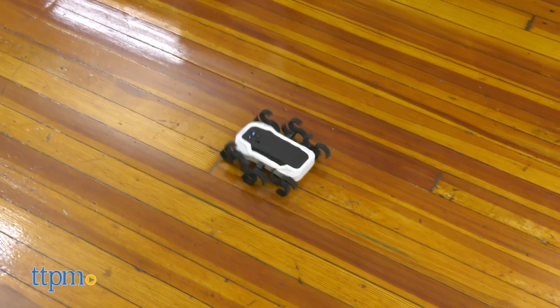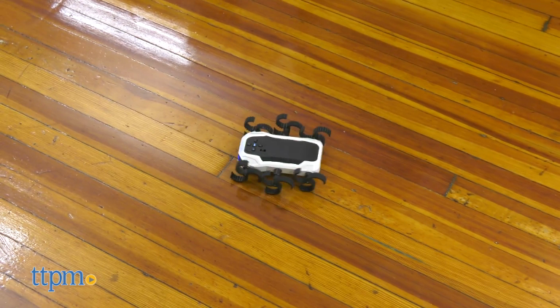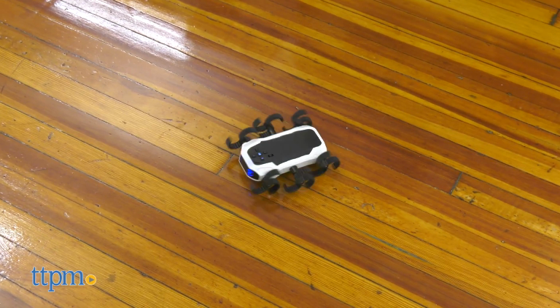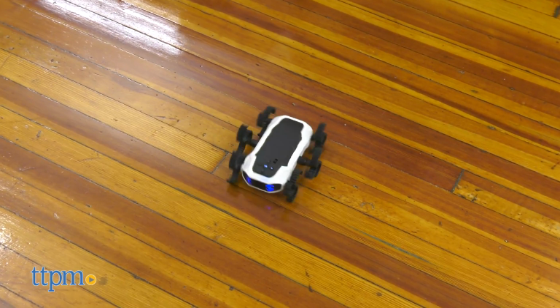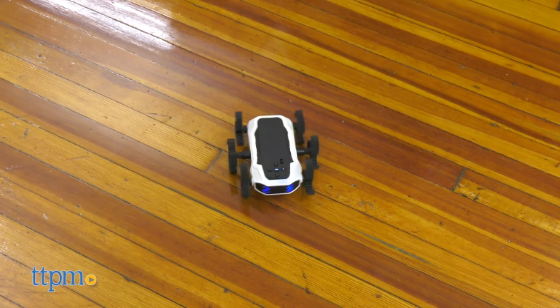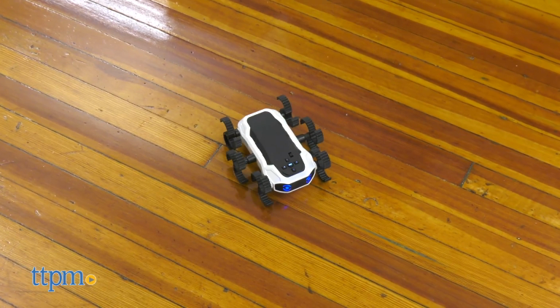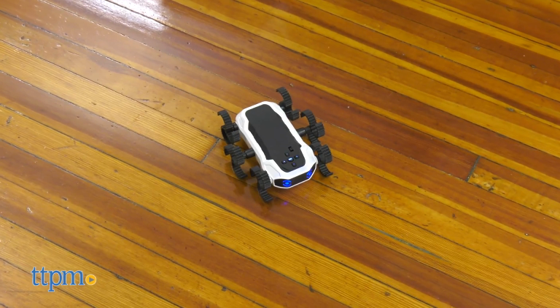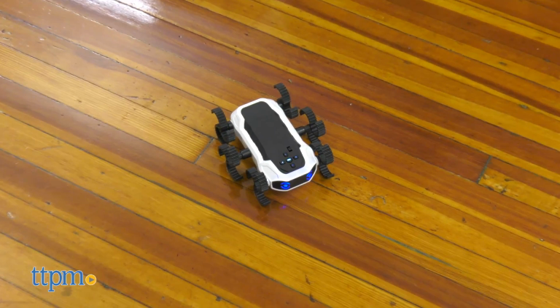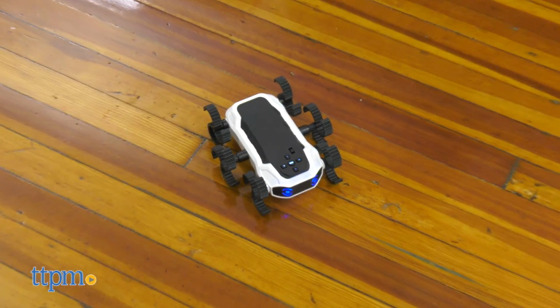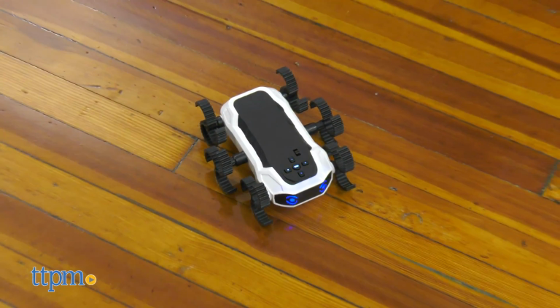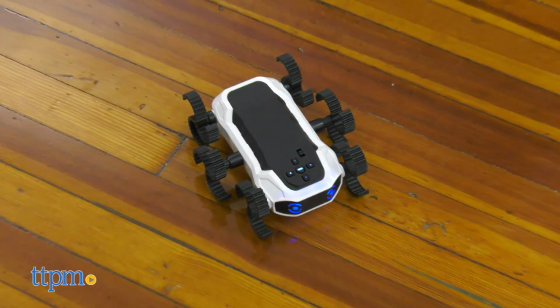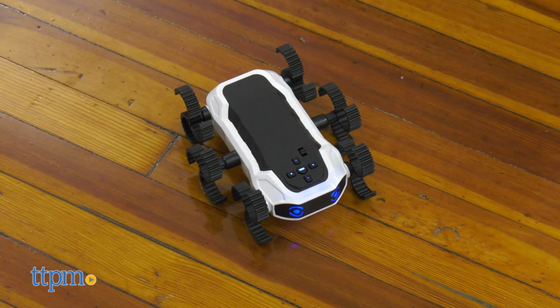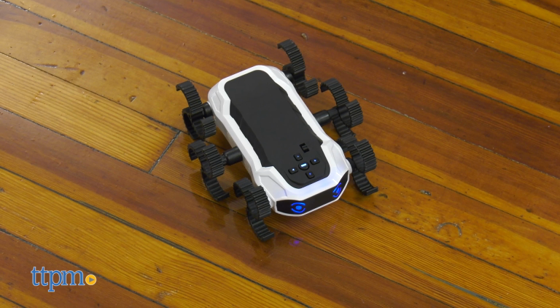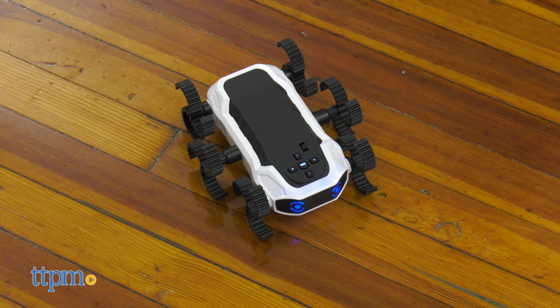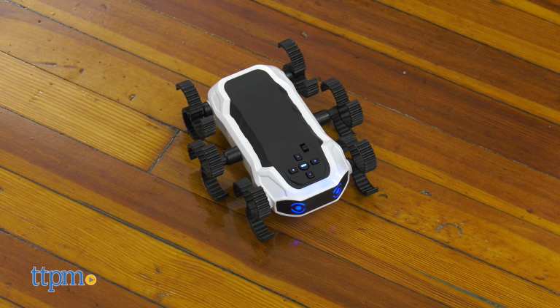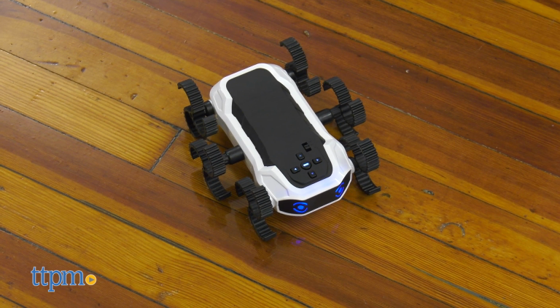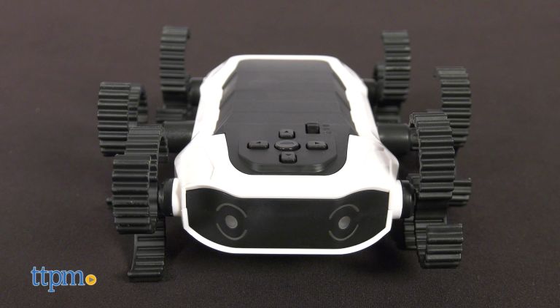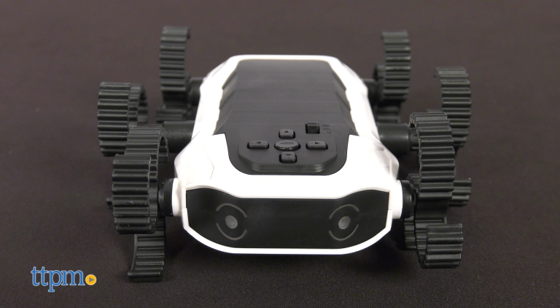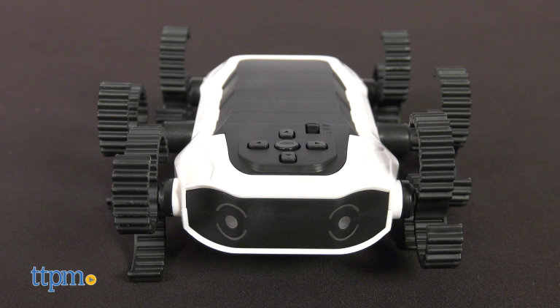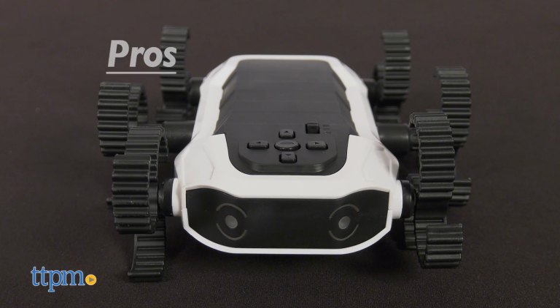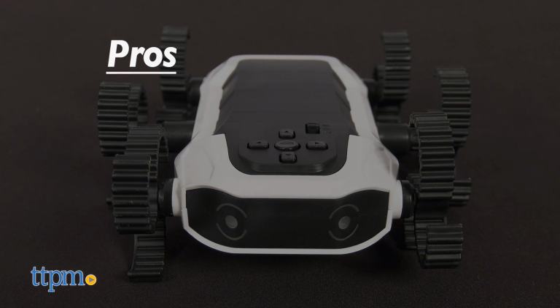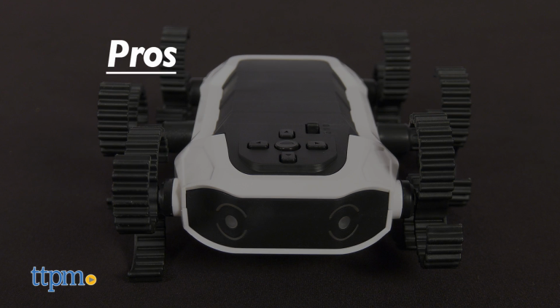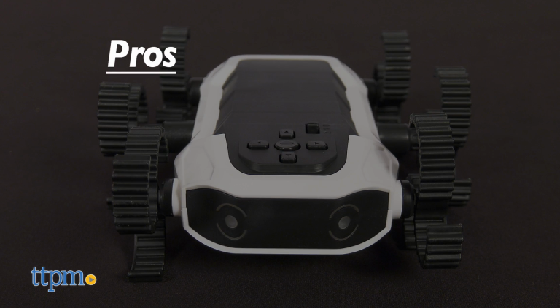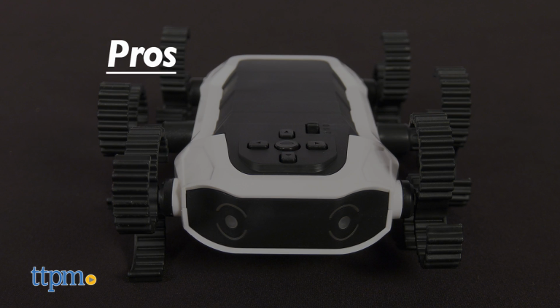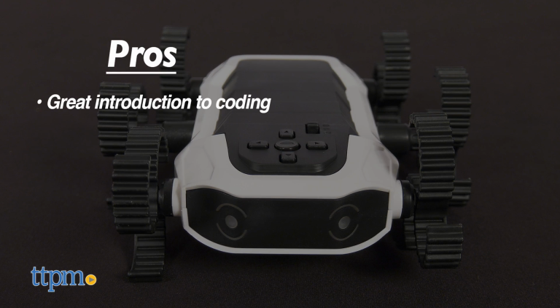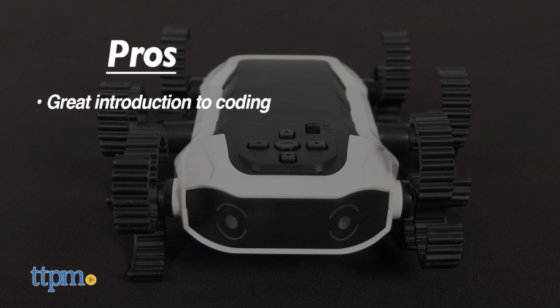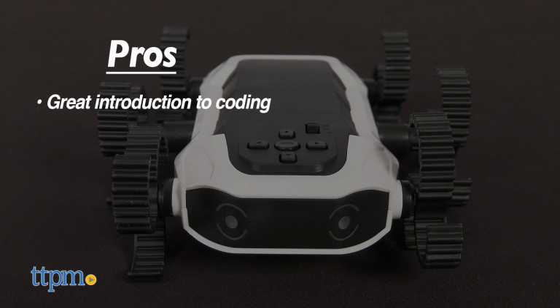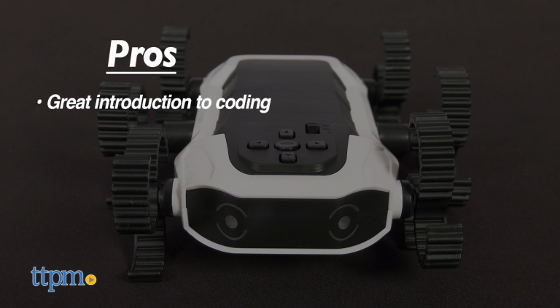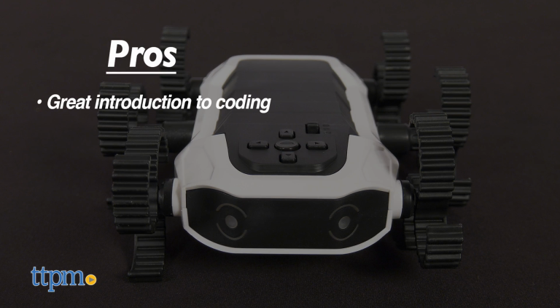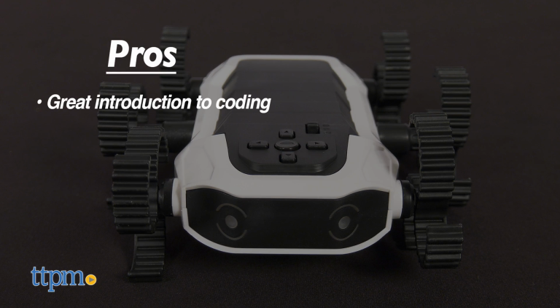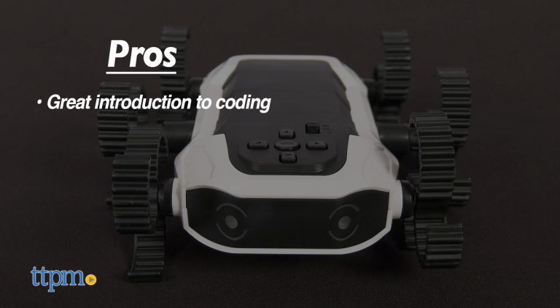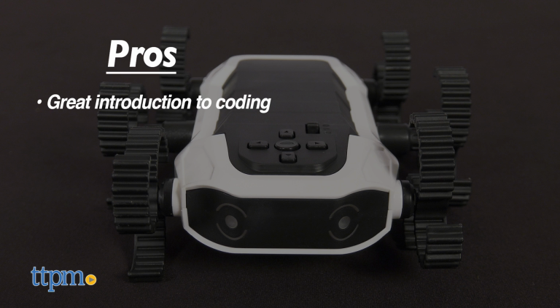What do you think of this new STEM robot kit? Let us know in the comments below. To recap, the Cybercrawler is a great way for kids to begin understanding coding.